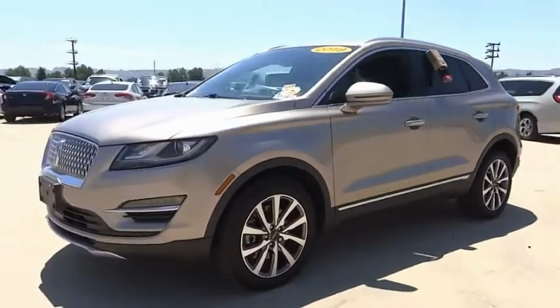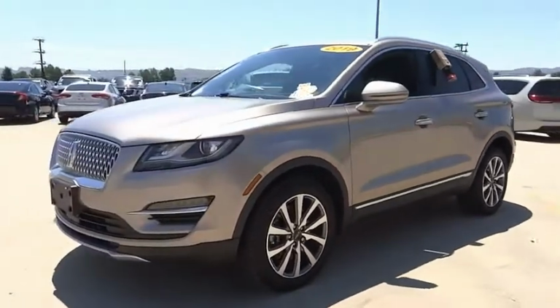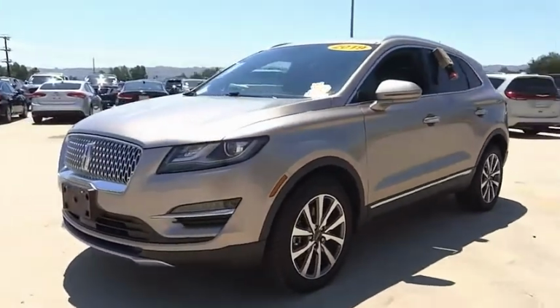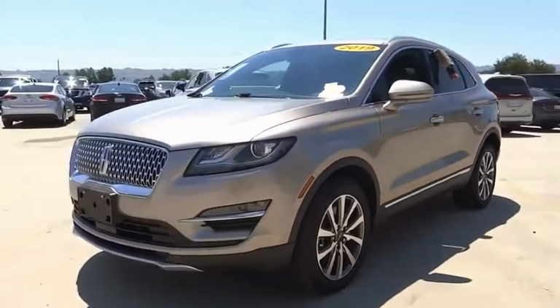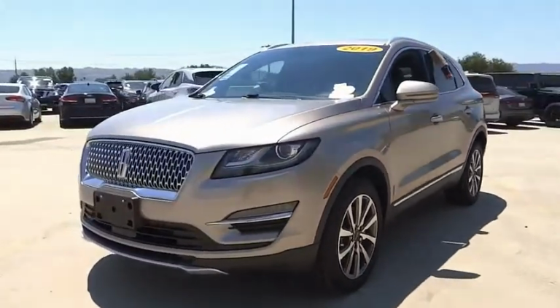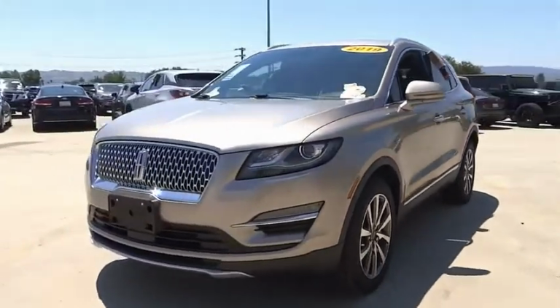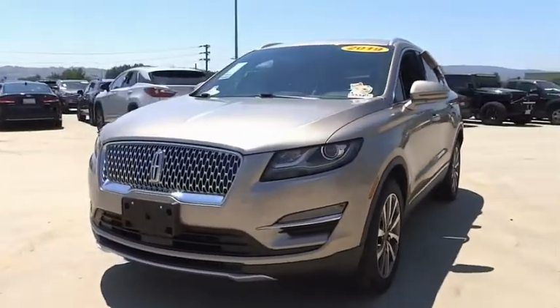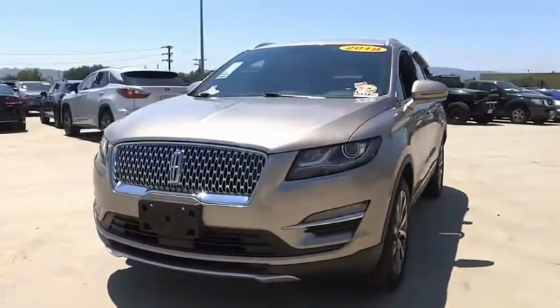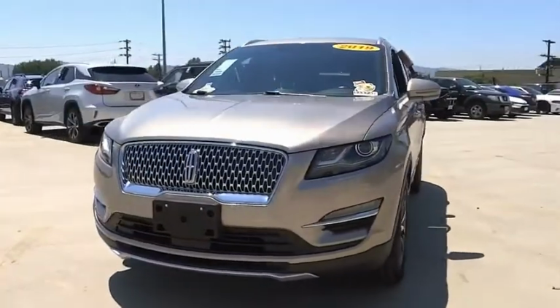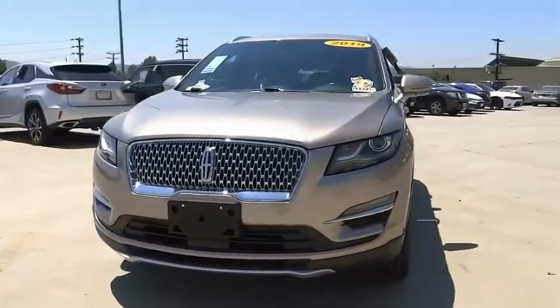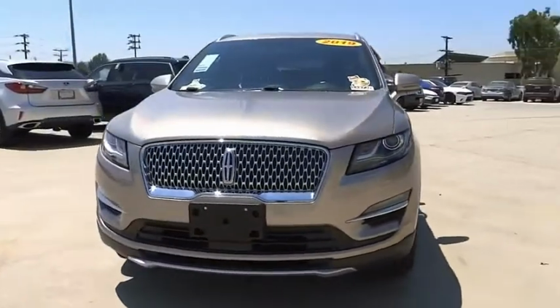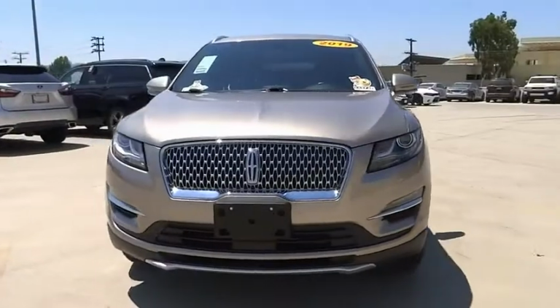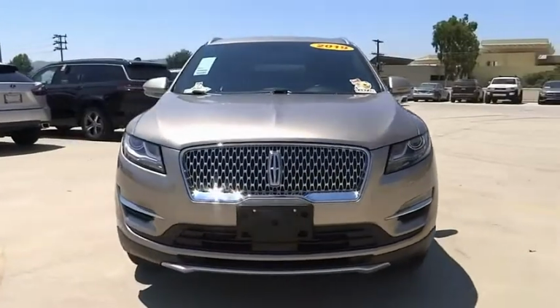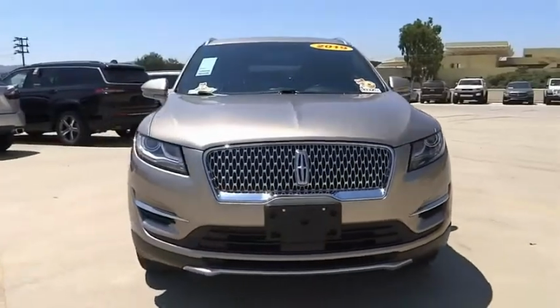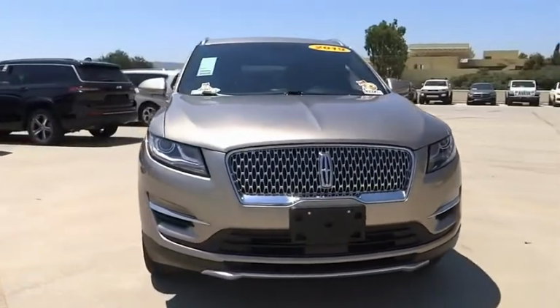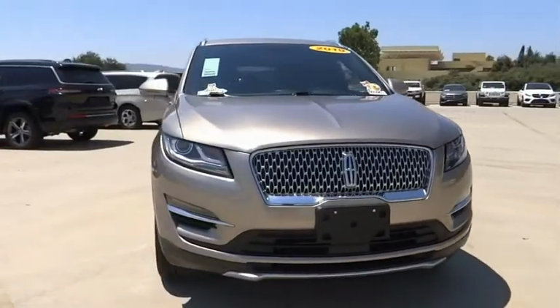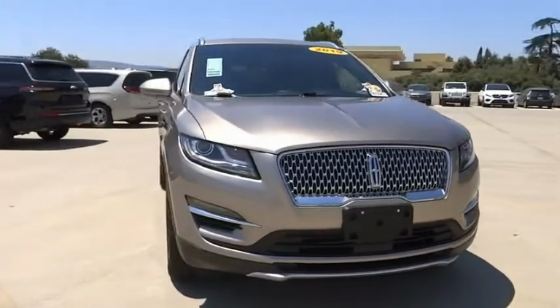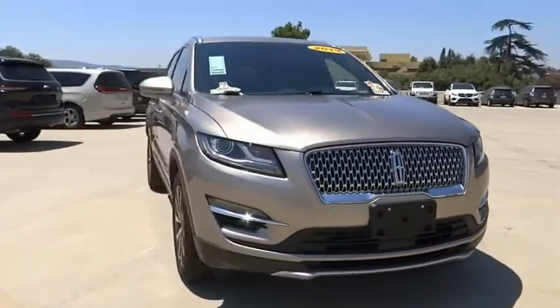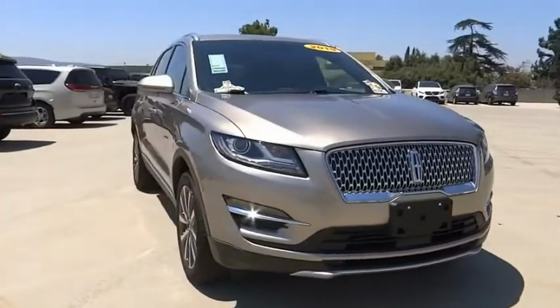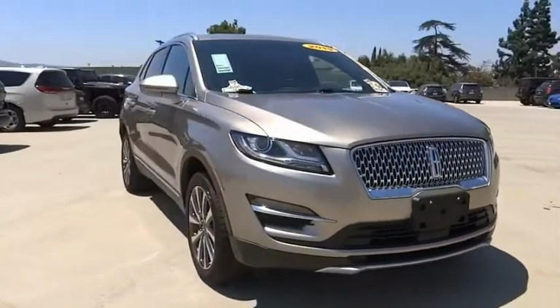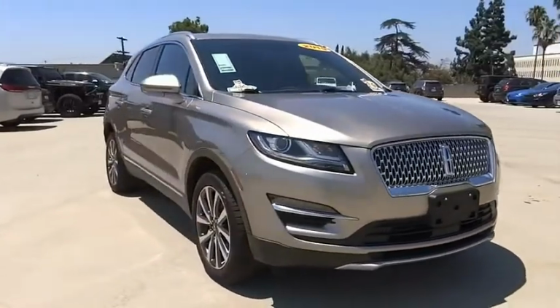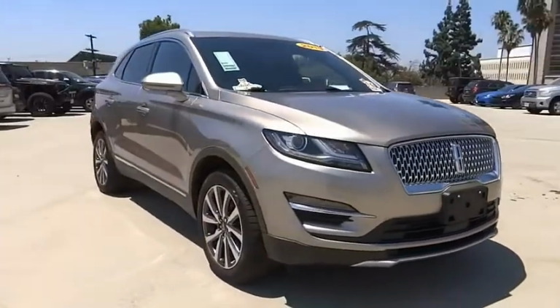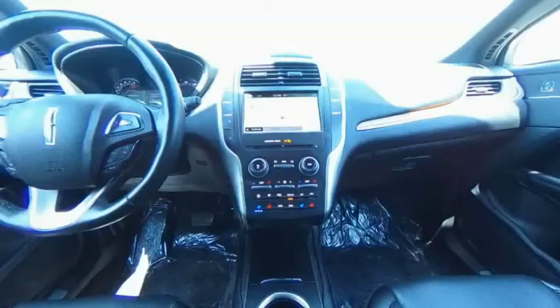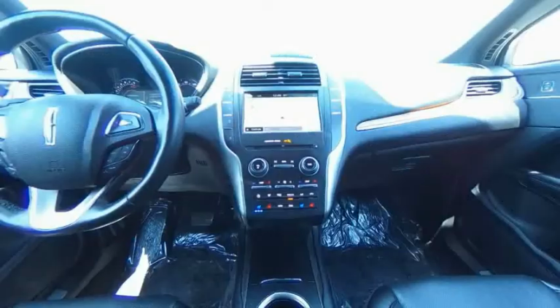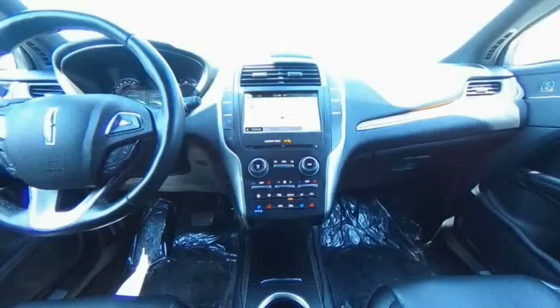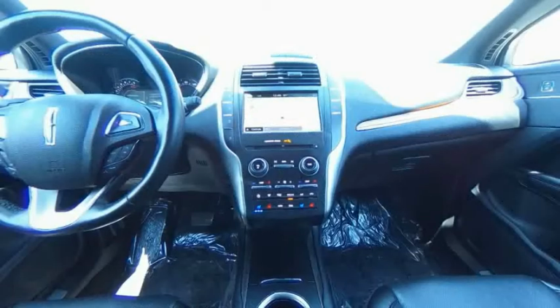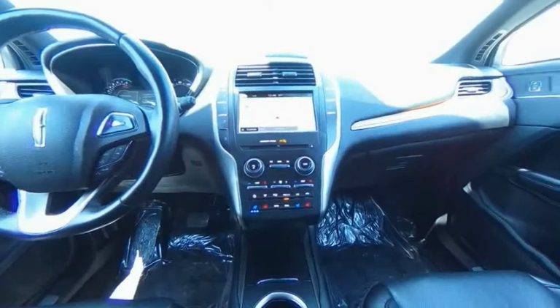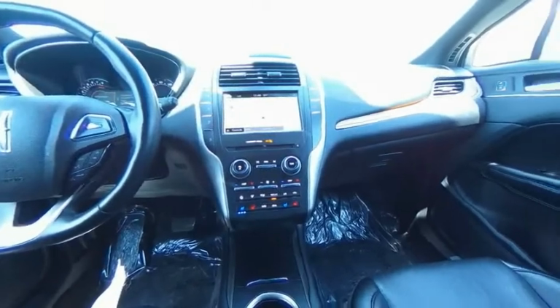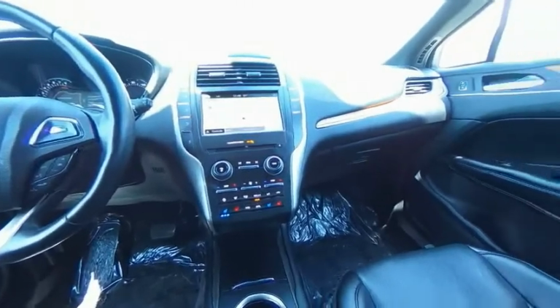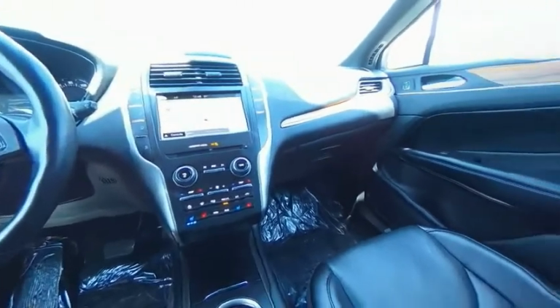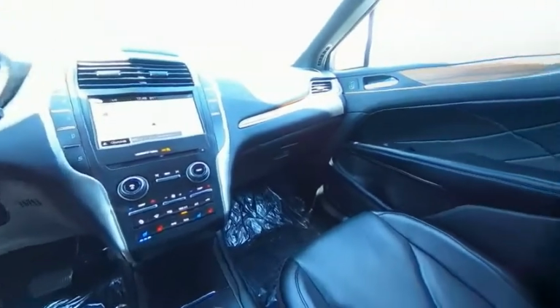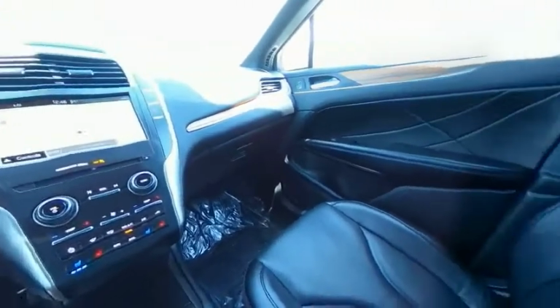alloy wheels, power lift gate, brake assist, traction control, remote keyless entry, fog lights, speed control, four-wheel disc brakes, and rear window defroster.